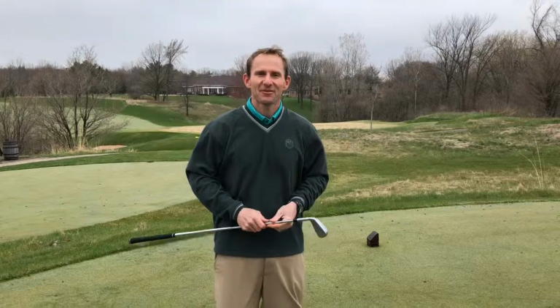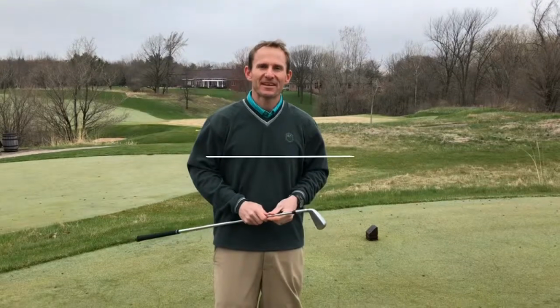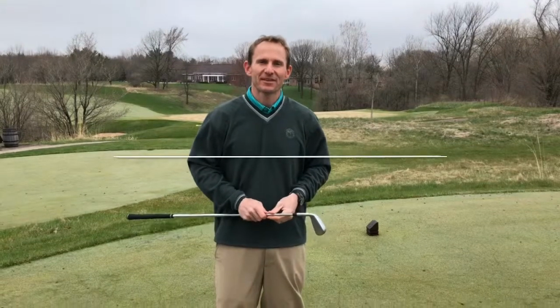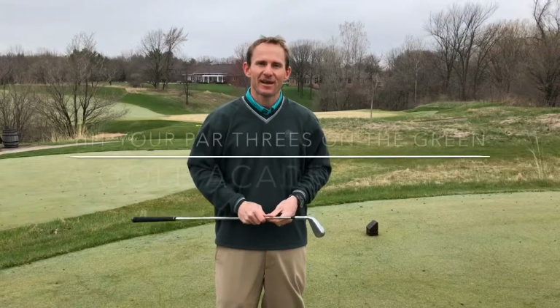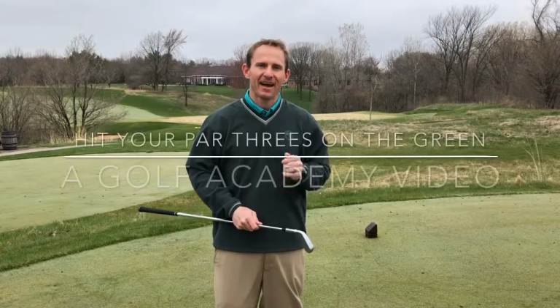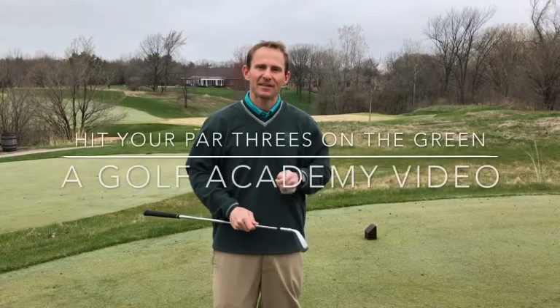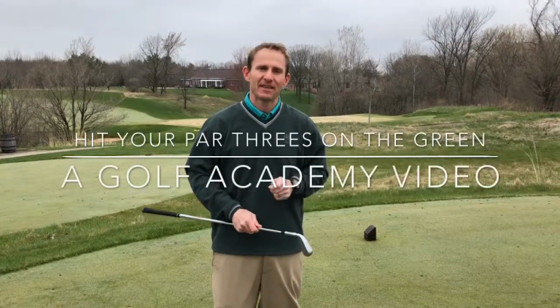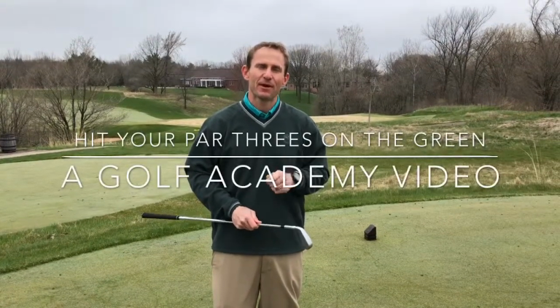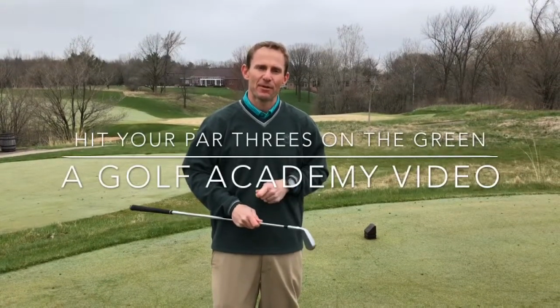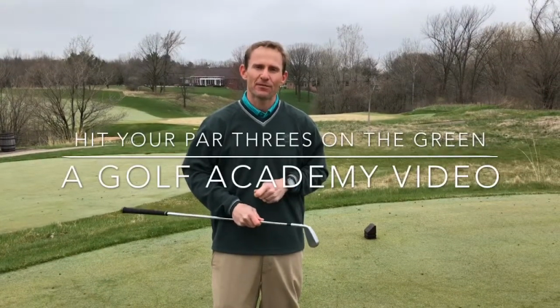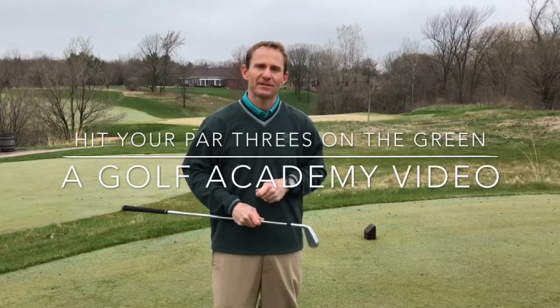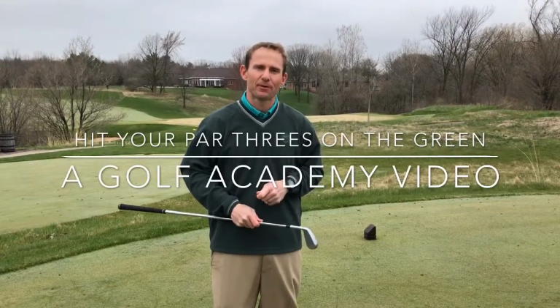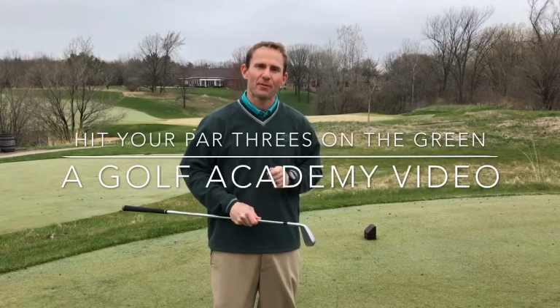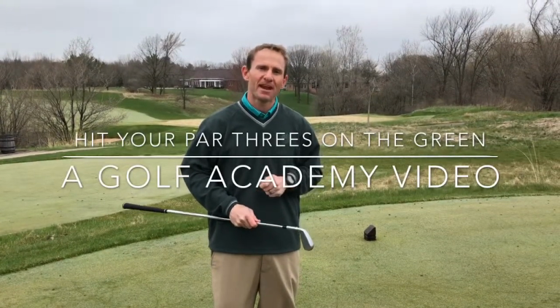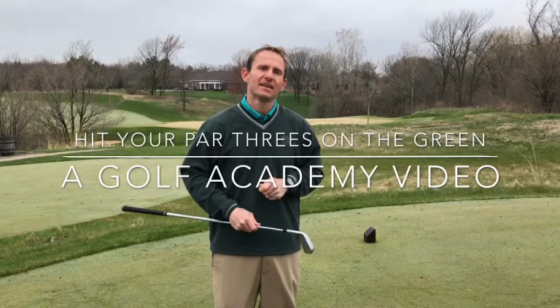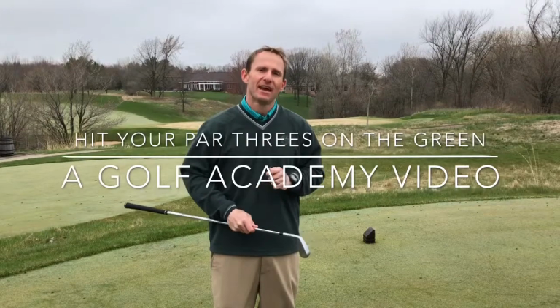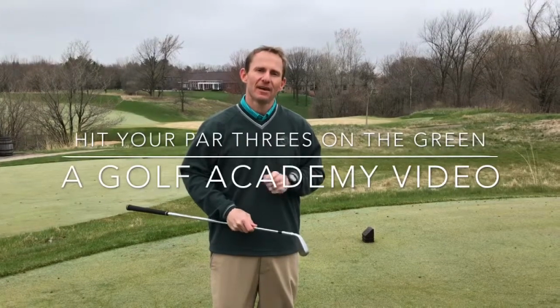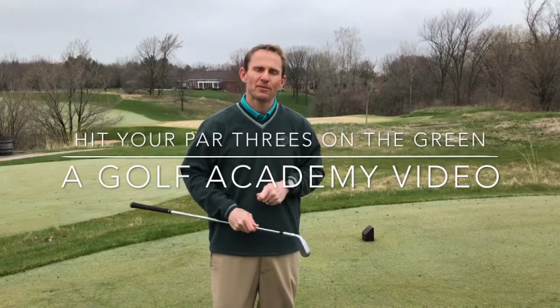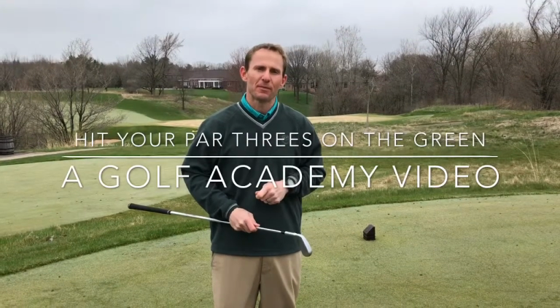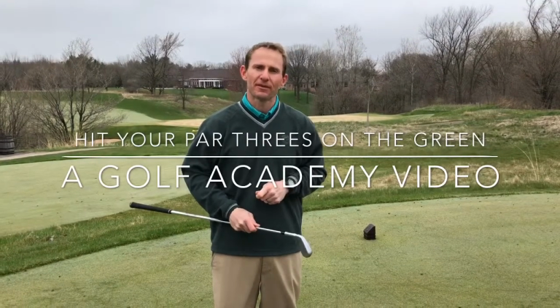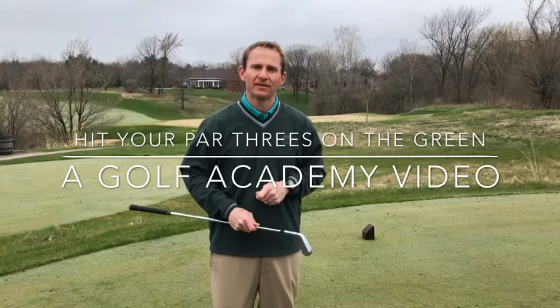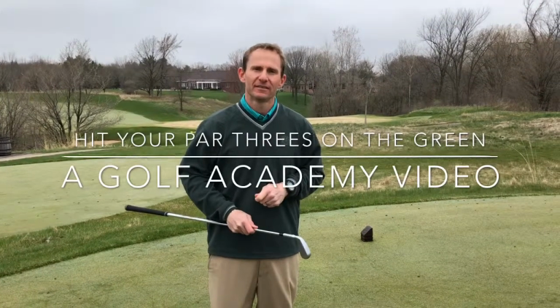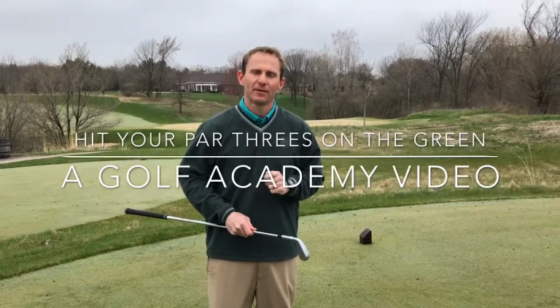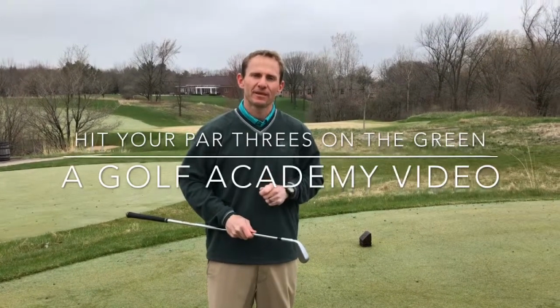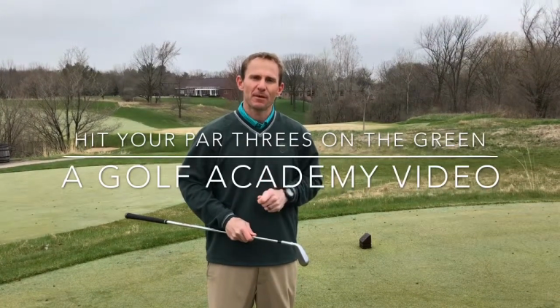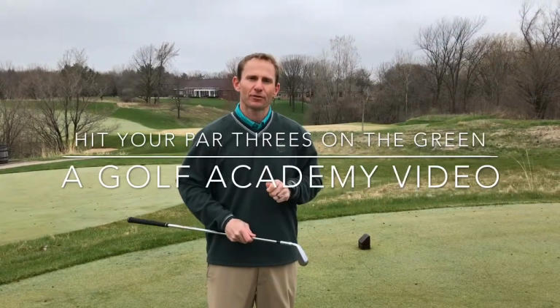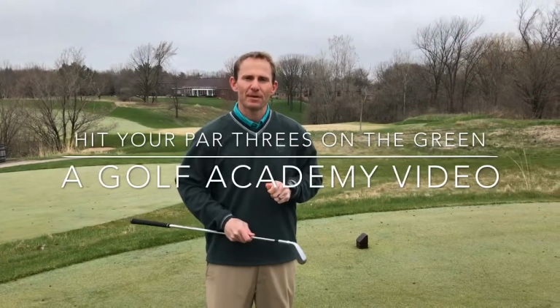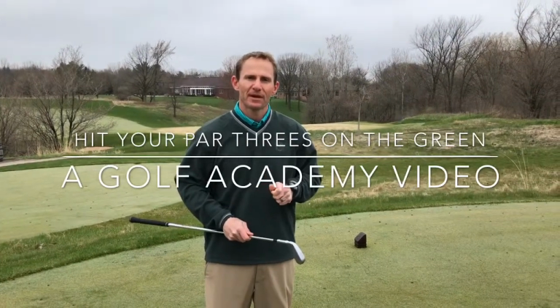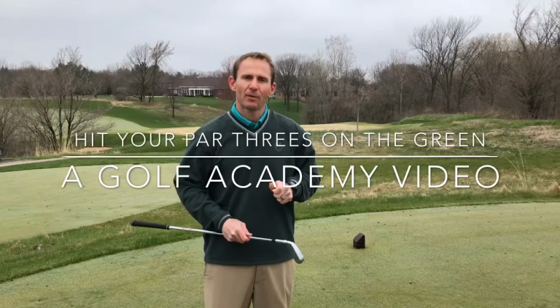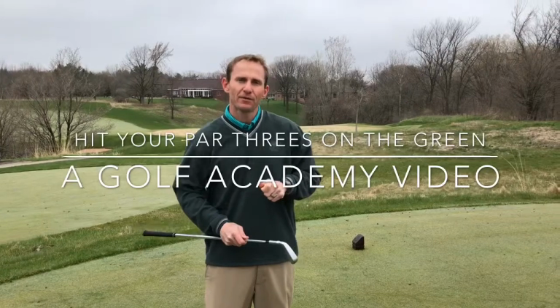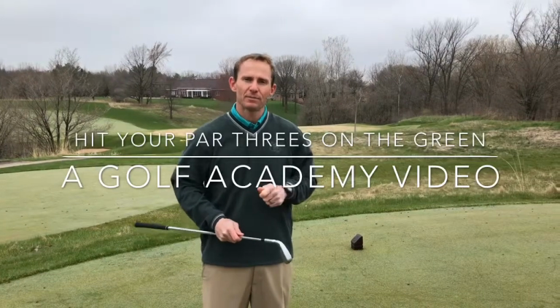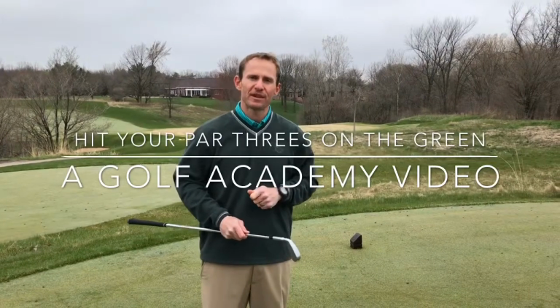Hello Green Bay Country Club. I have a tip that I think will help you on the par threes today. We're on hole number eight and I'm going to help you hit the ball on the green with a little tip about your grip and about where you keep your center.